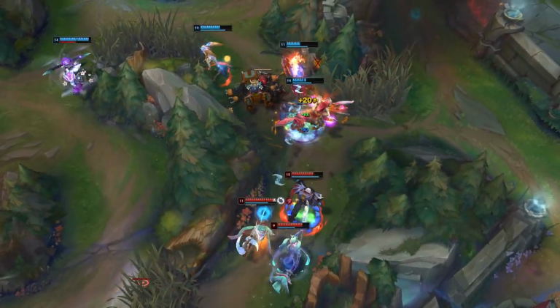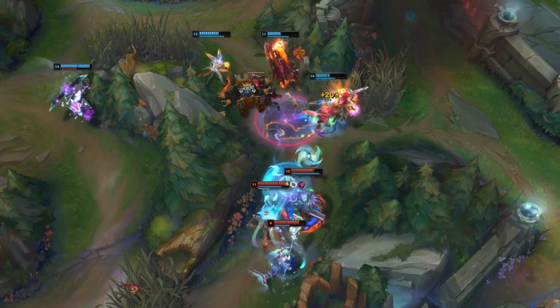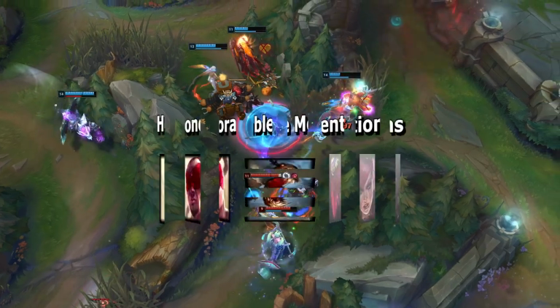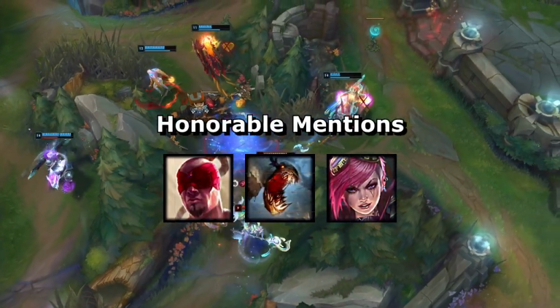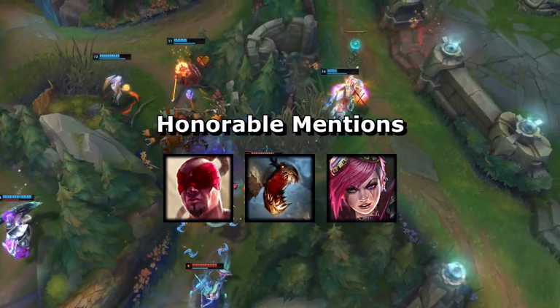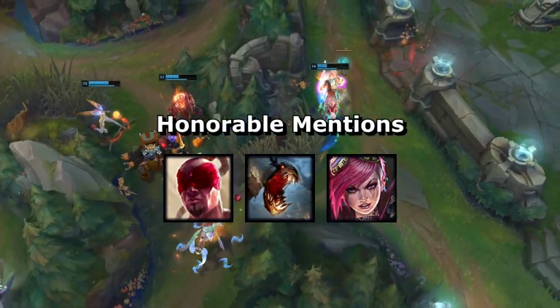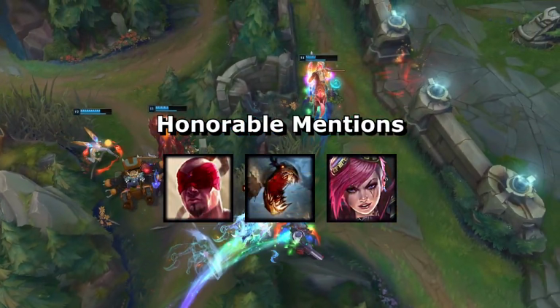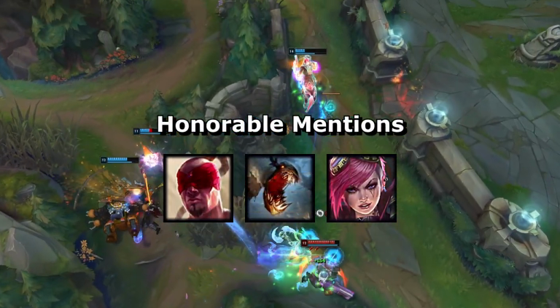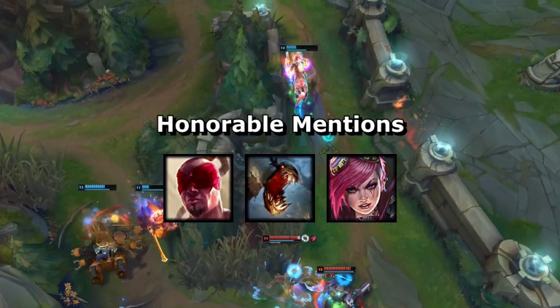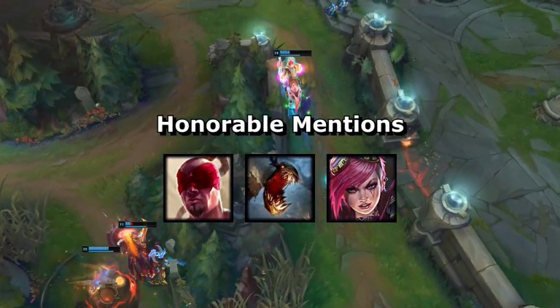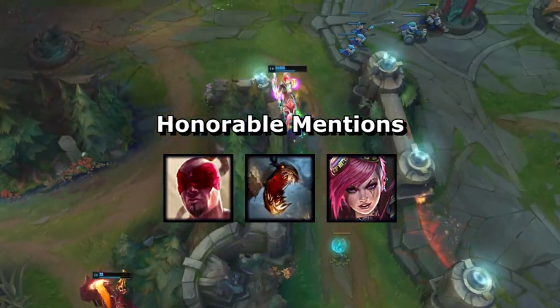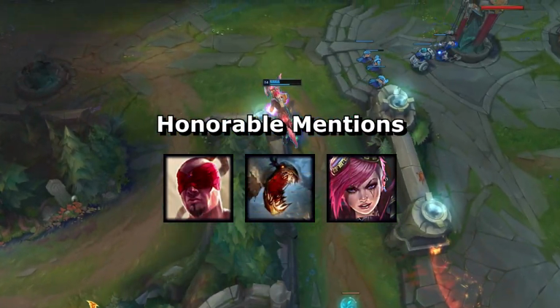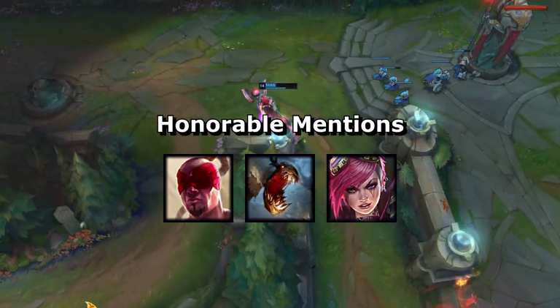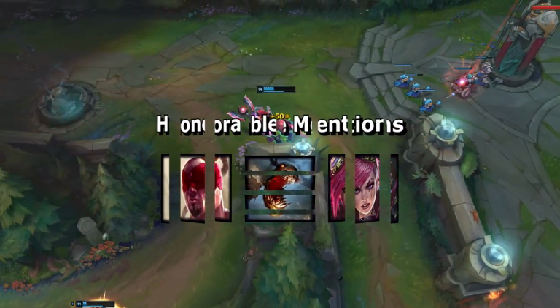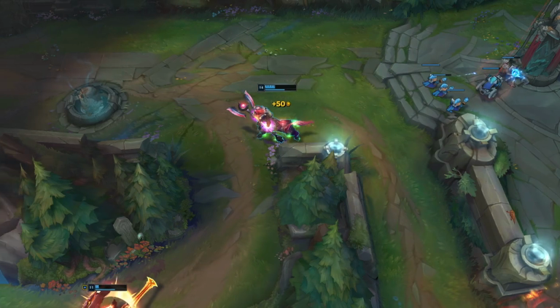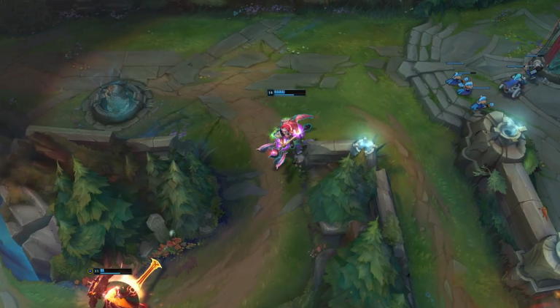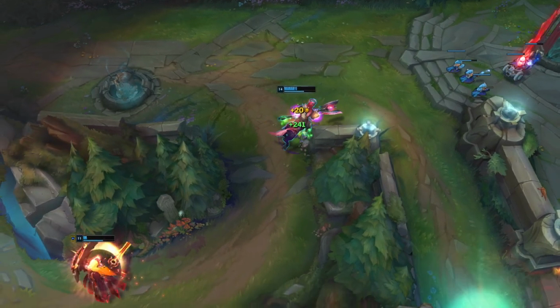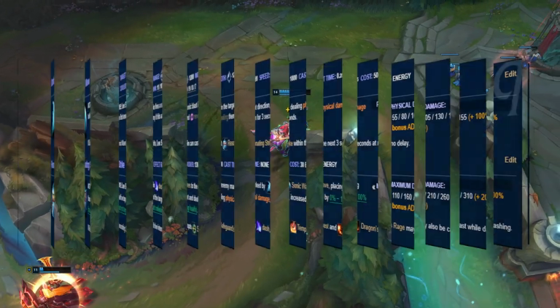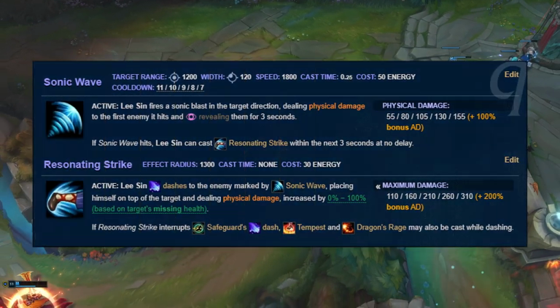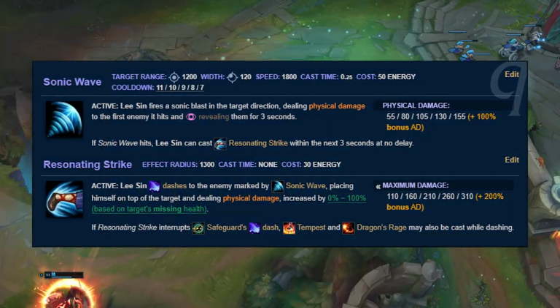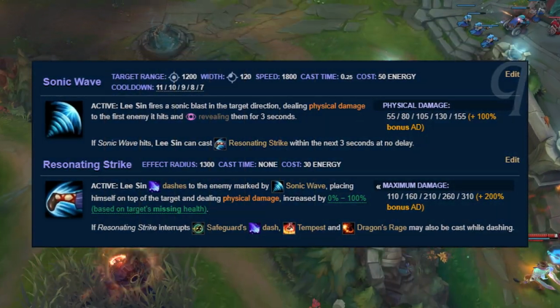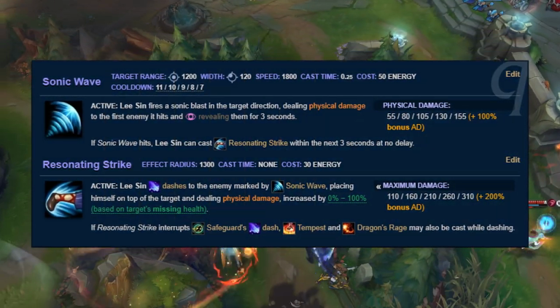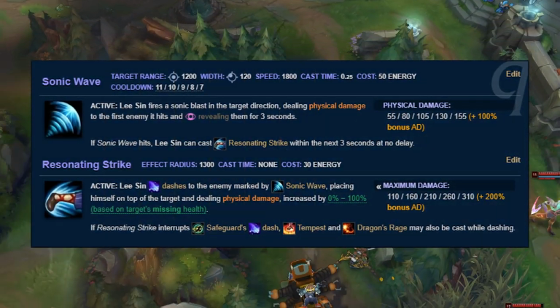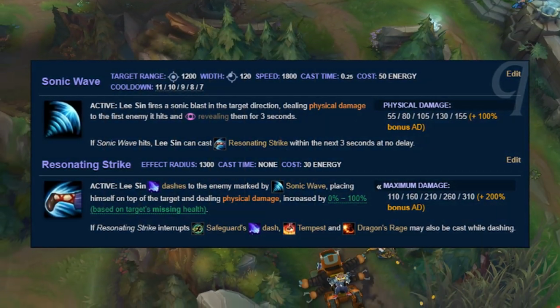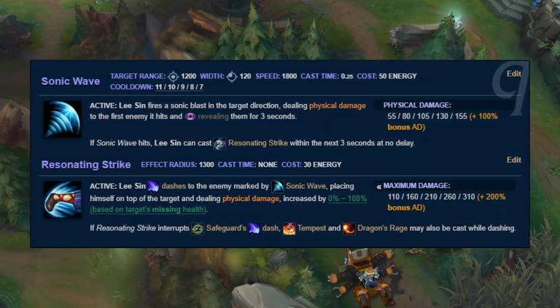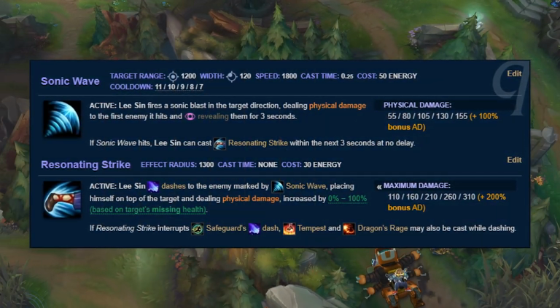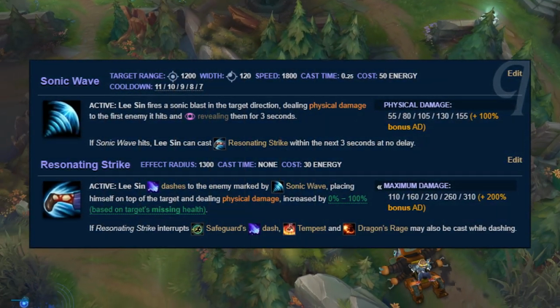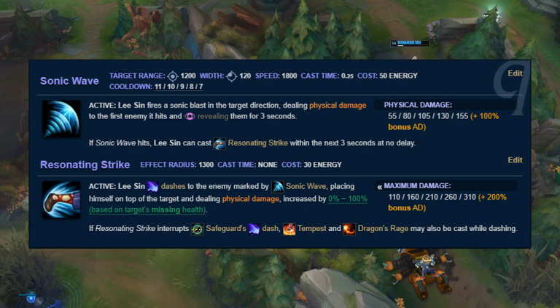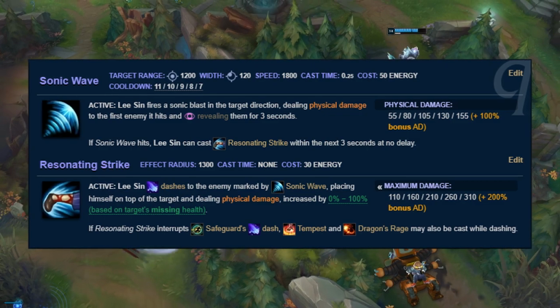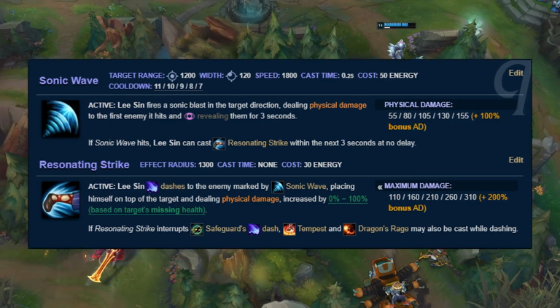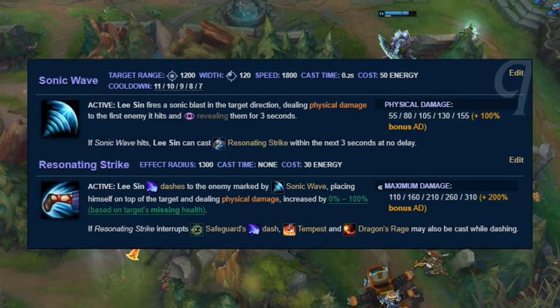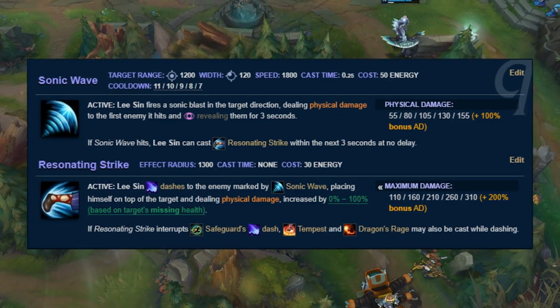Honorable mentions go to Lee Sin's Sonic Wave / Resonating Strike and Vi's Vault Breaker. Lee's Q is a projectile long-range dash and an execute all in one ability, with a modestly low cooldown of 8 seconds — definitely up there as one of the best Qs in the jungle.